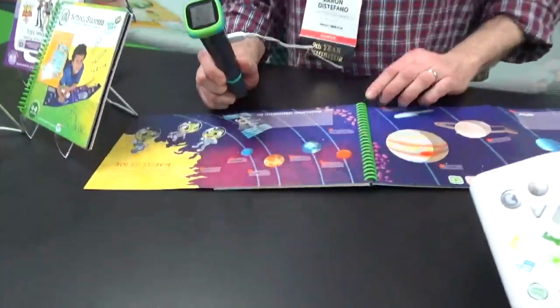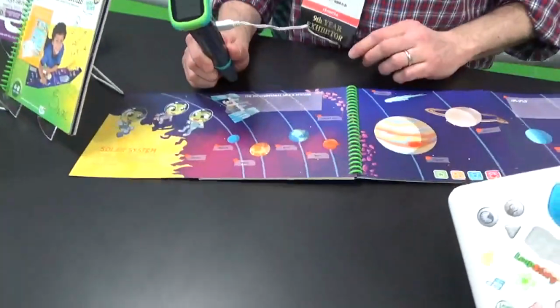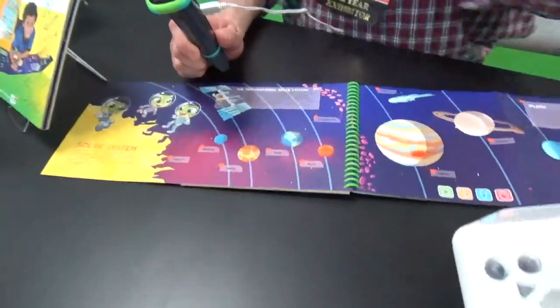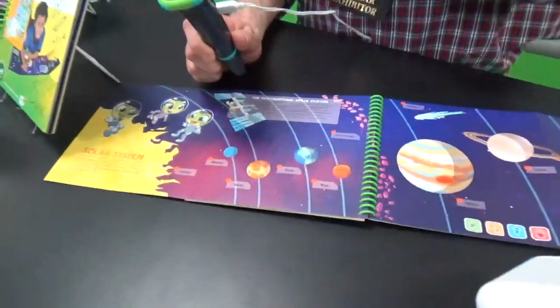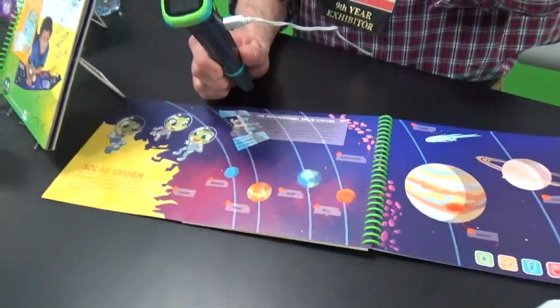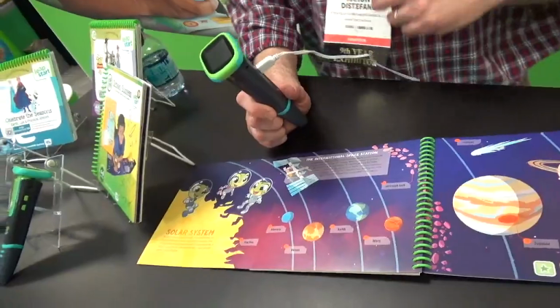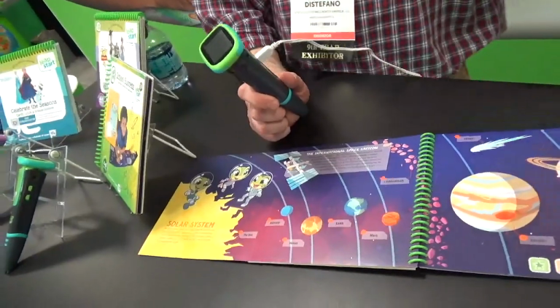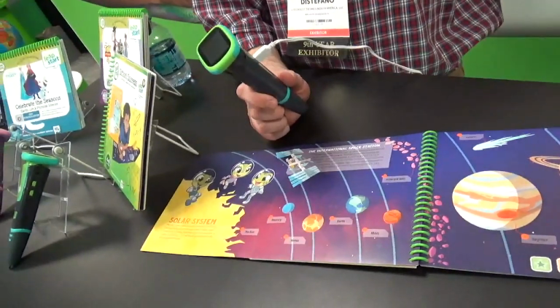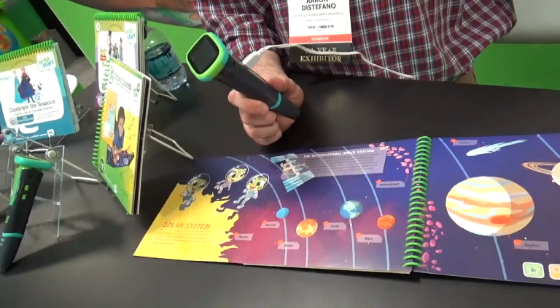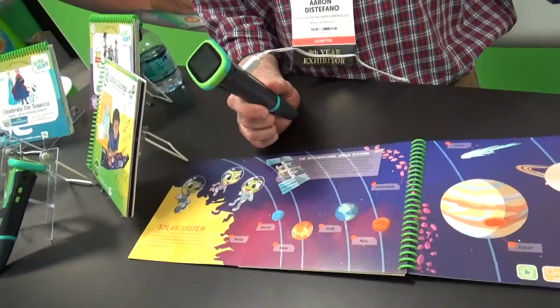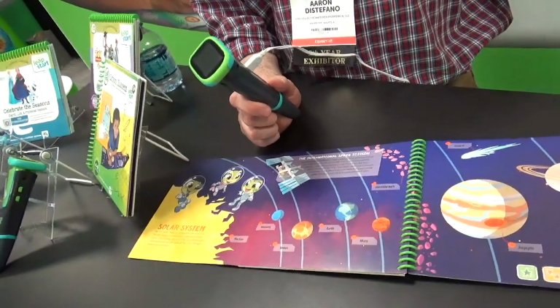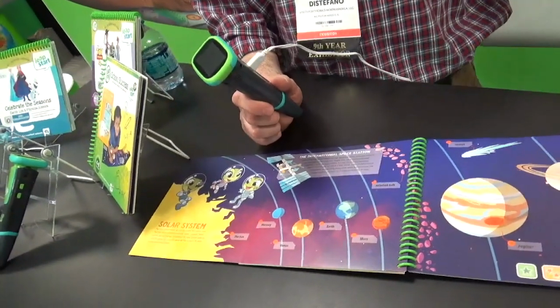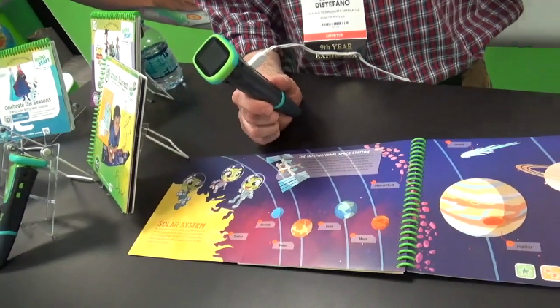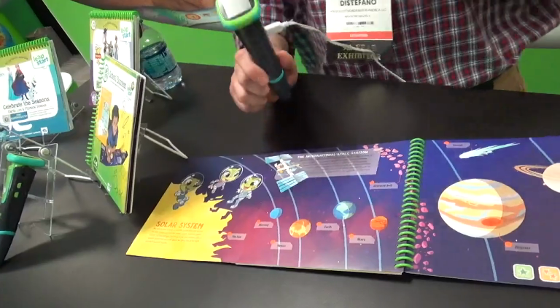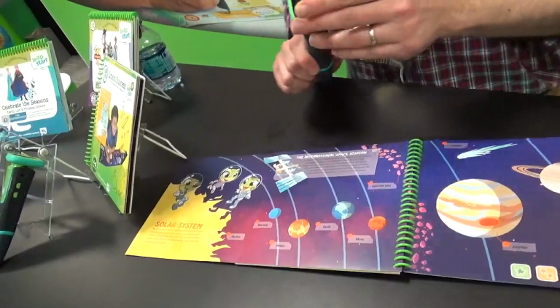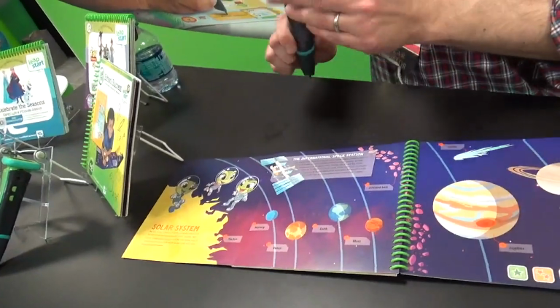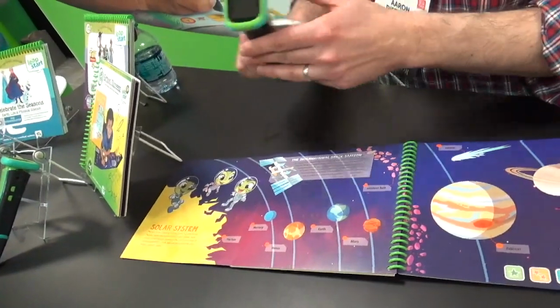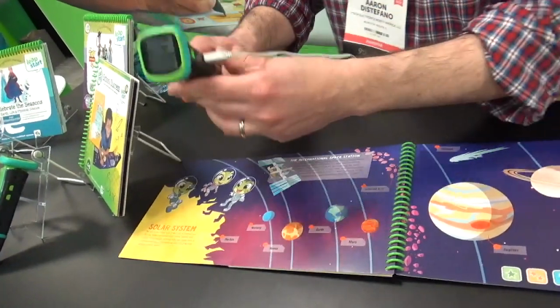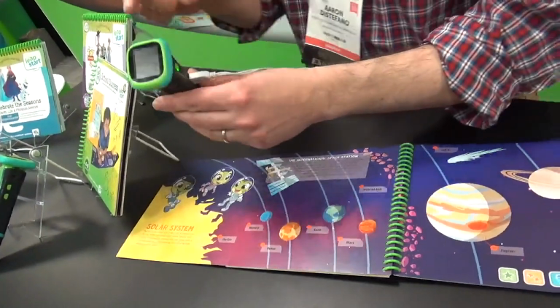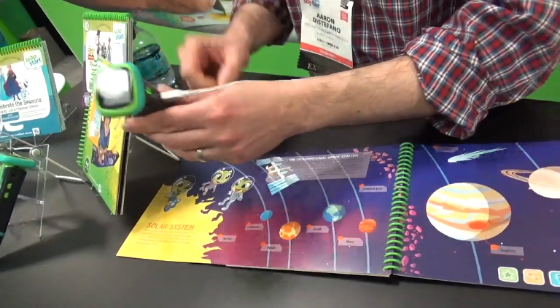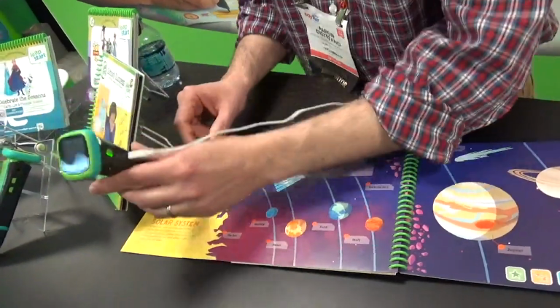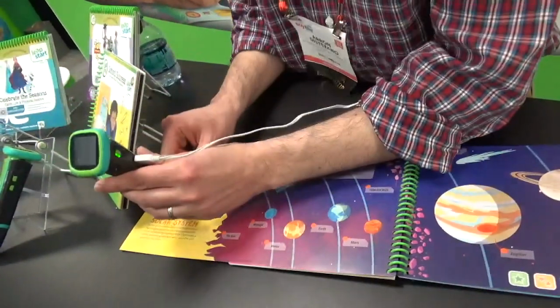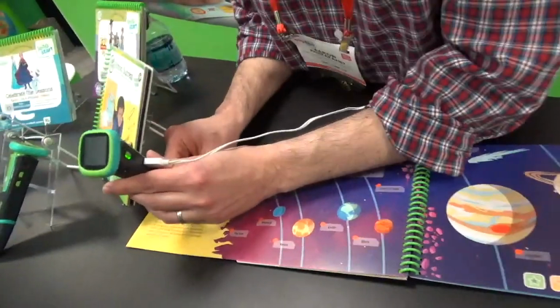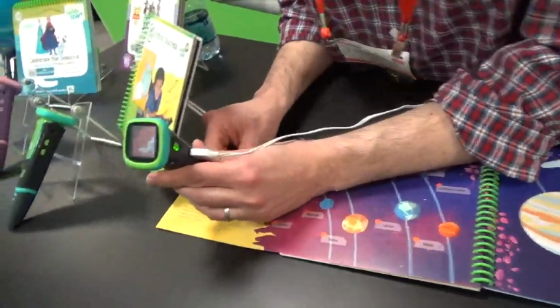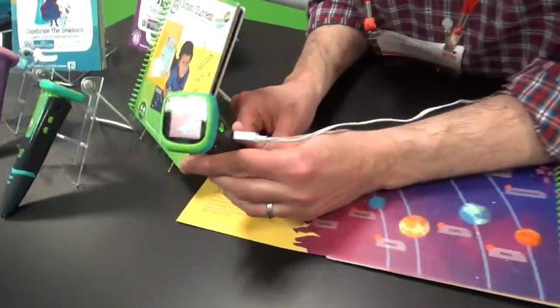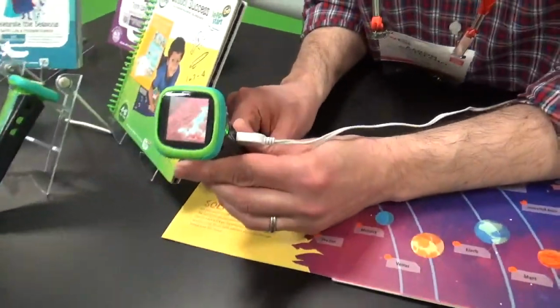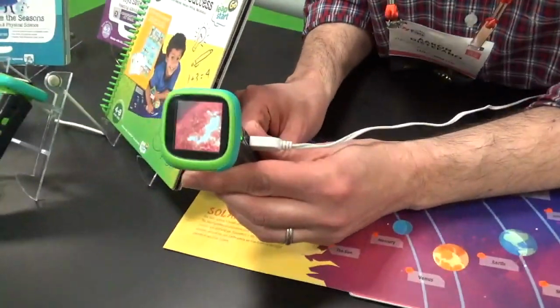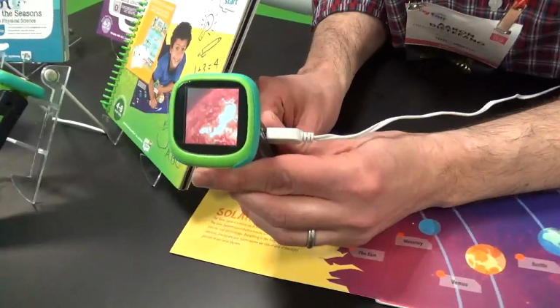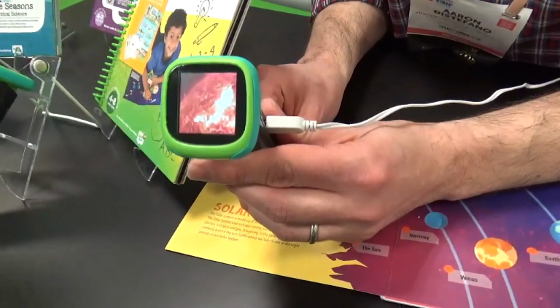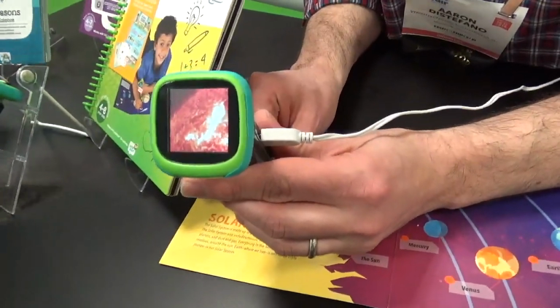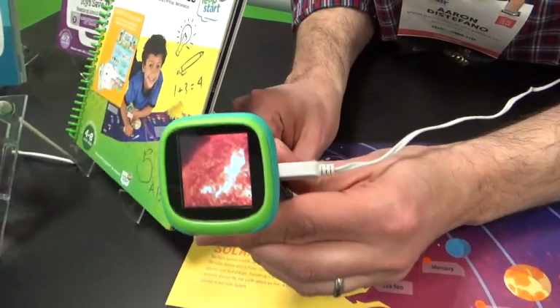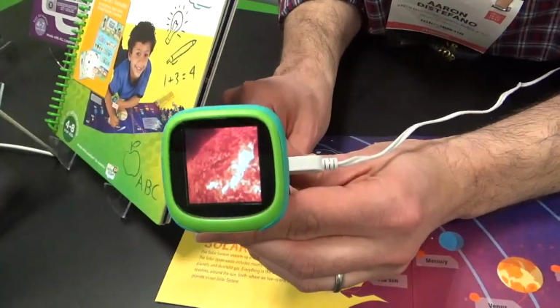It works with all the LeapStart content. If you remember with the 3D, we introduced a video screen — like the 3D holographic image. This one we have the video screen here on the pen, so you go through and you get video content.